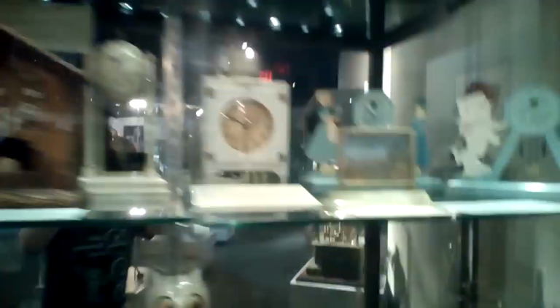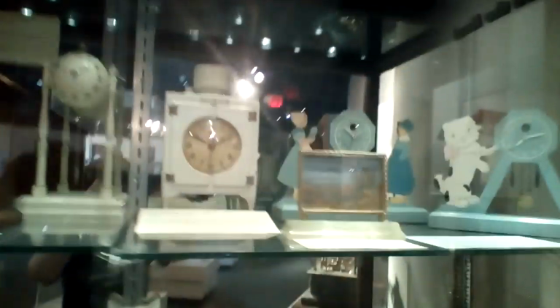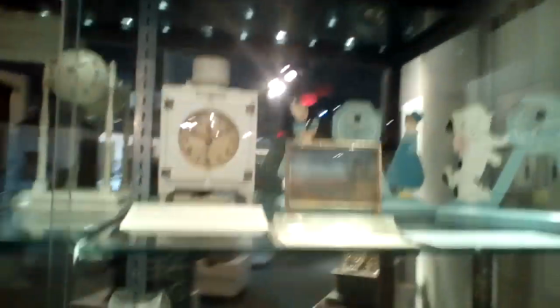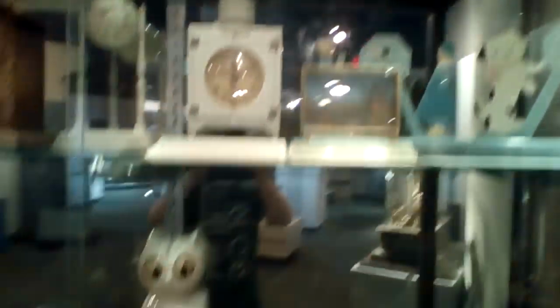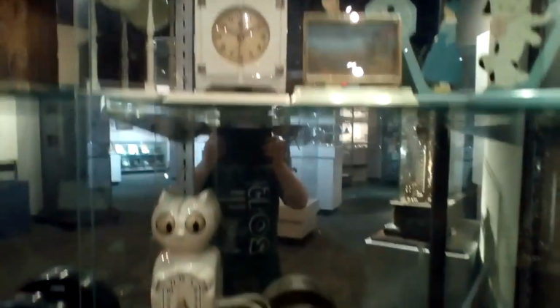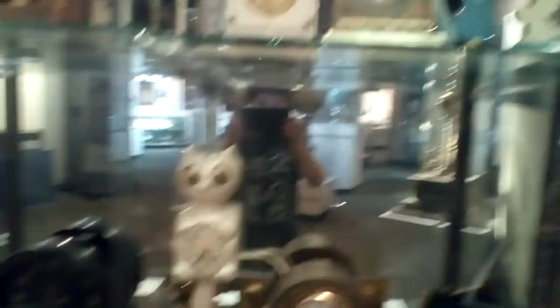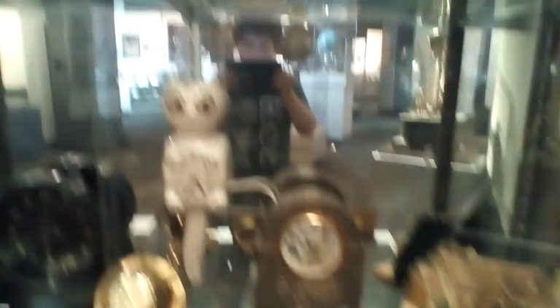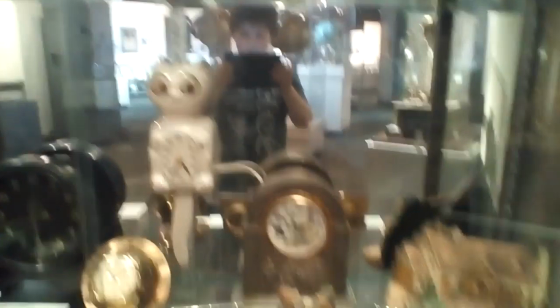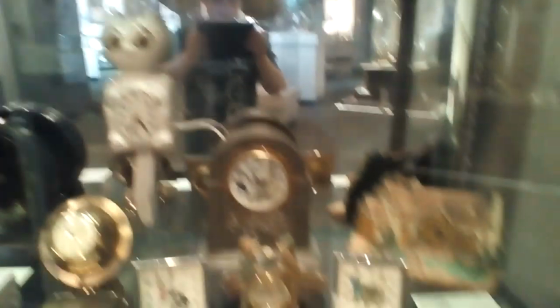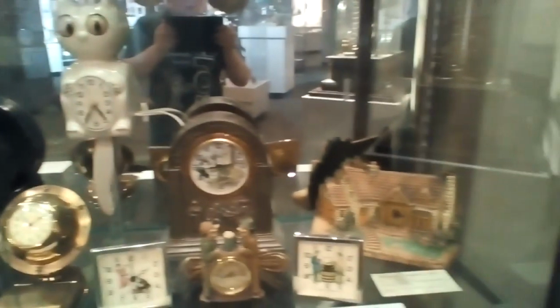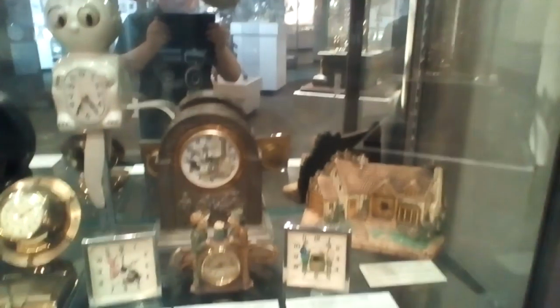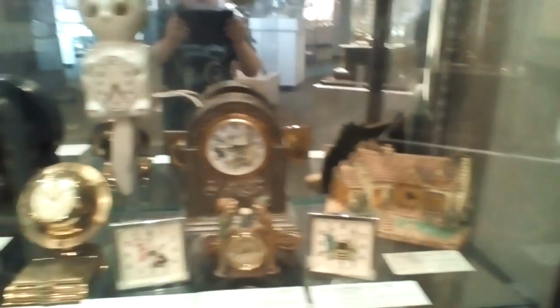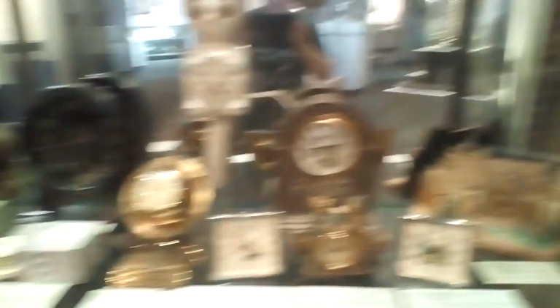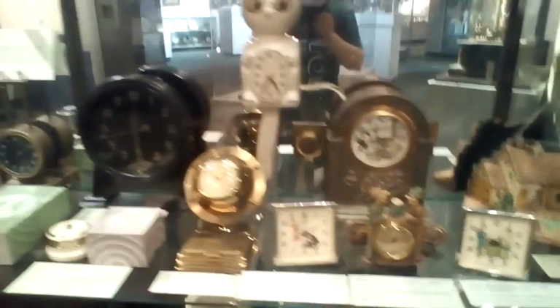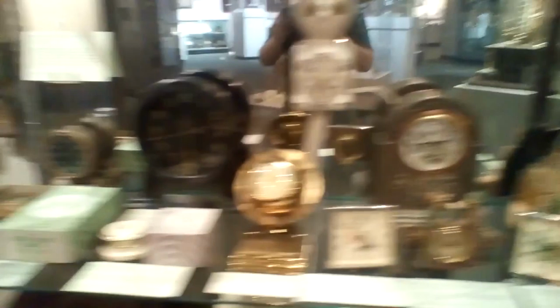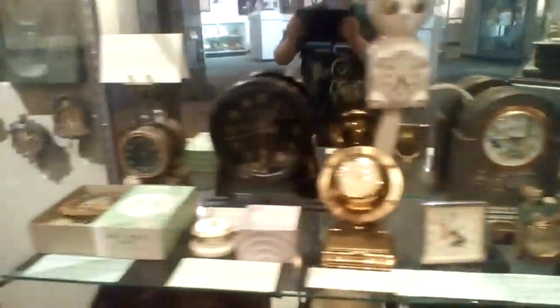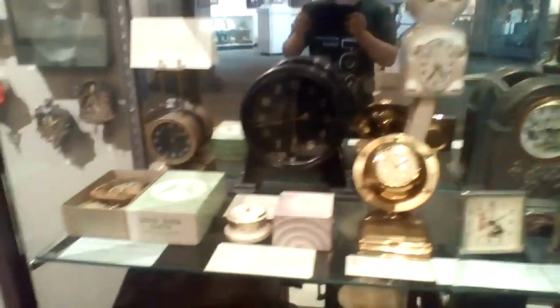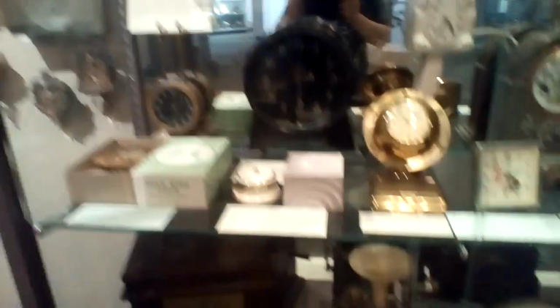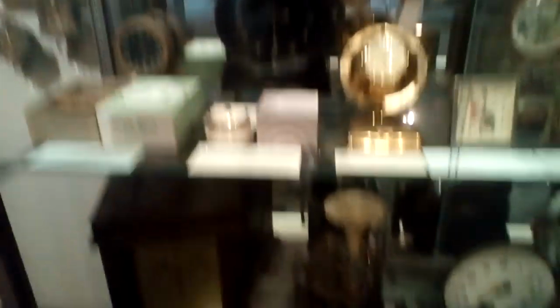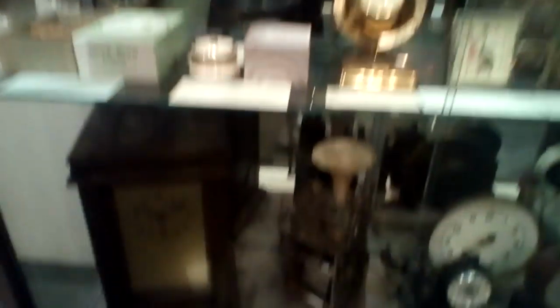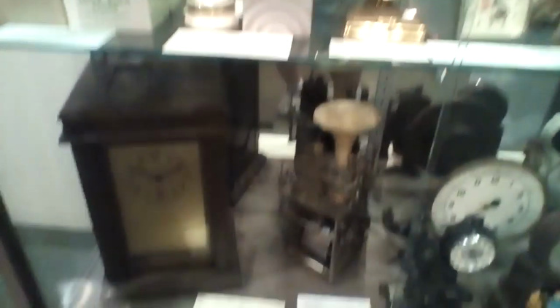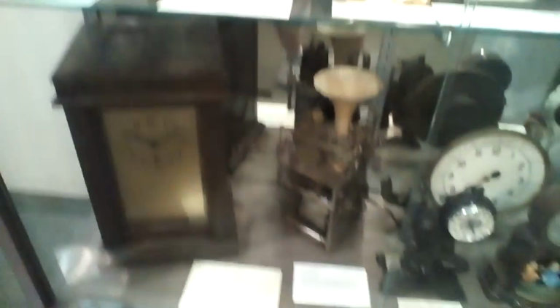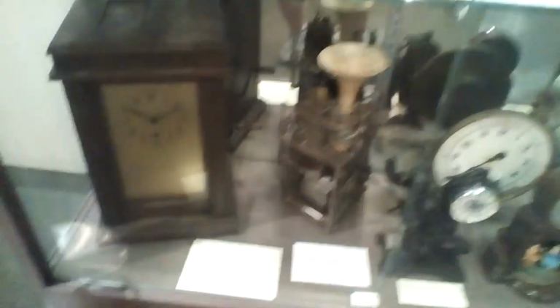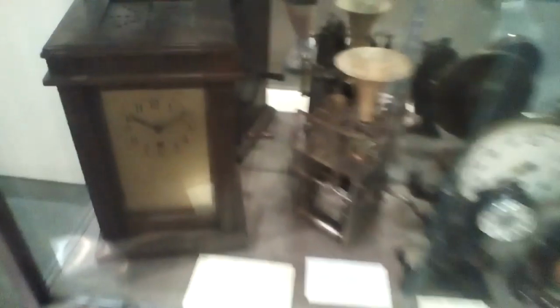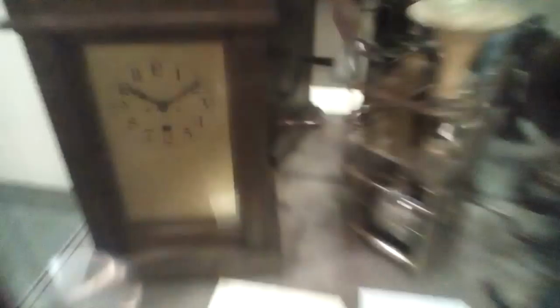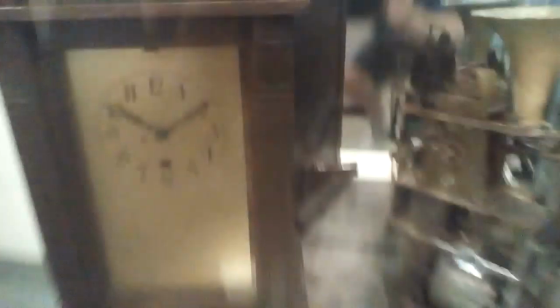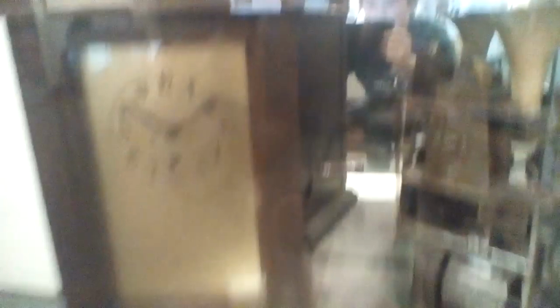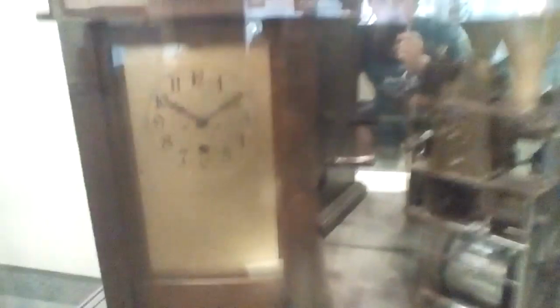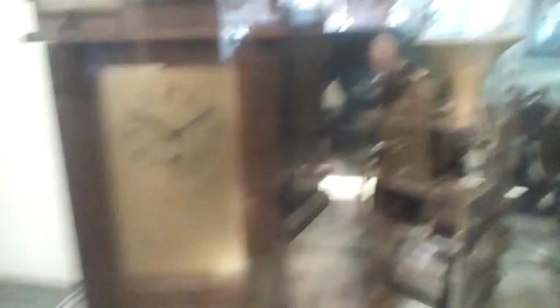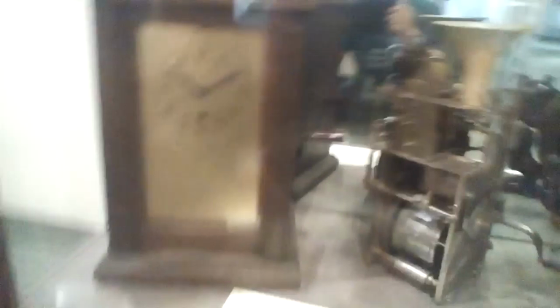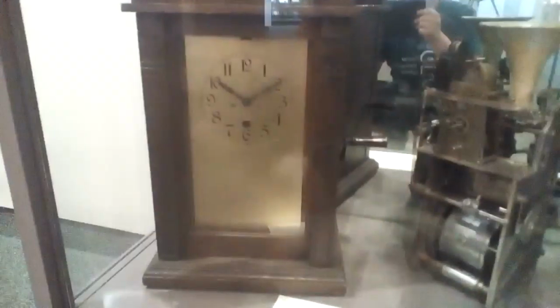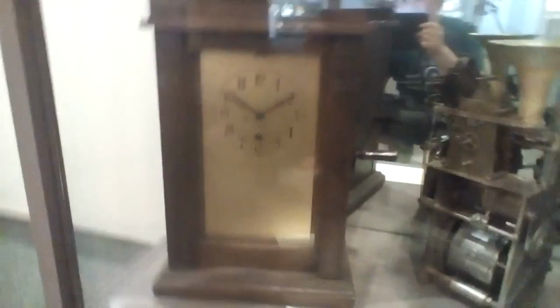There's more clocks. The collection has over 12,000 pieces. There's the talking clock phonograph.